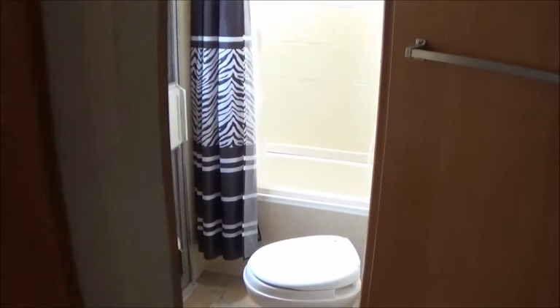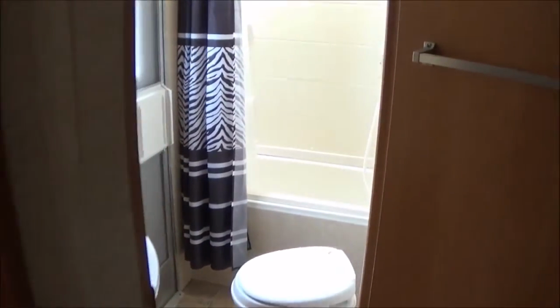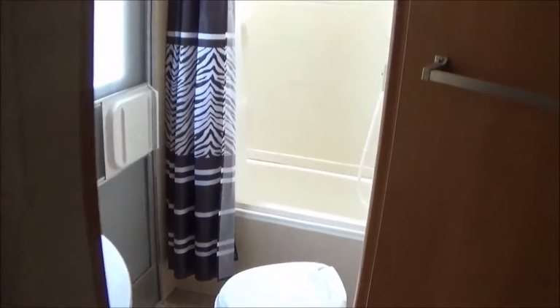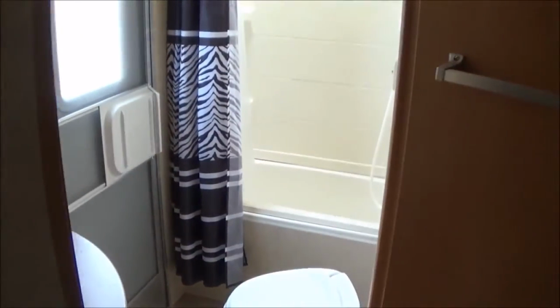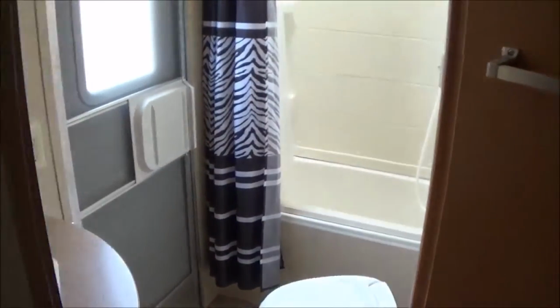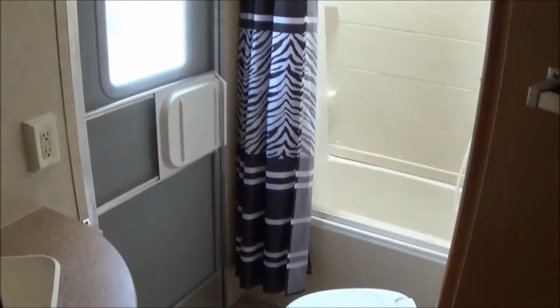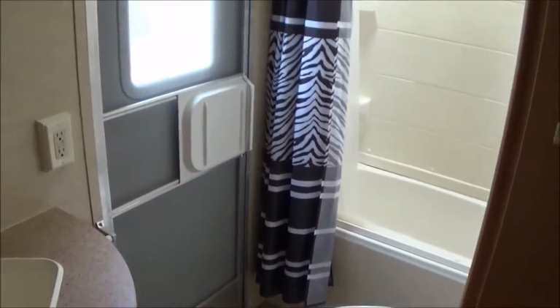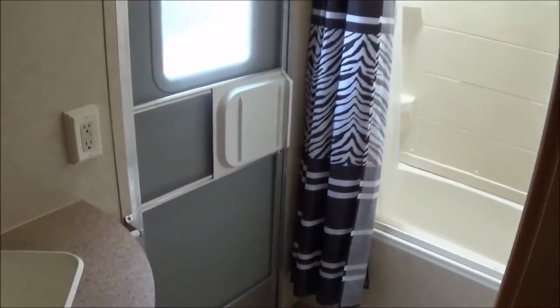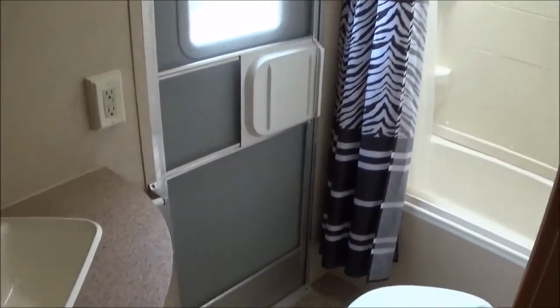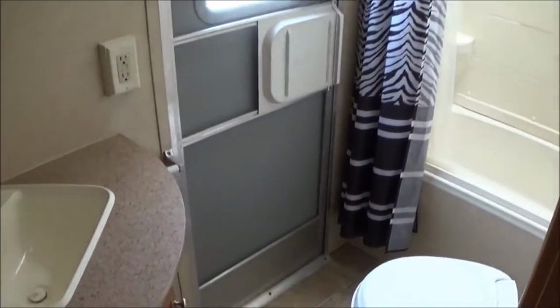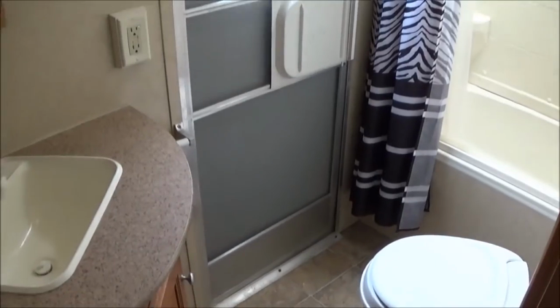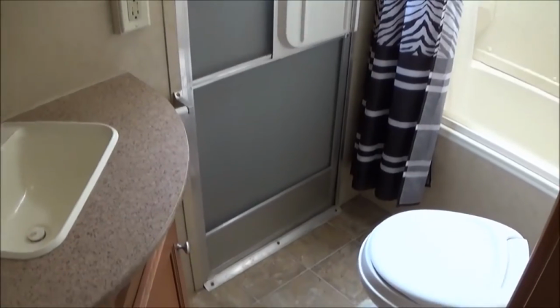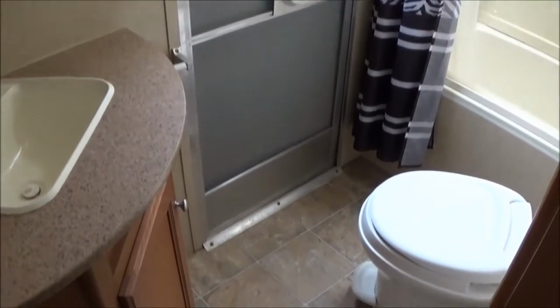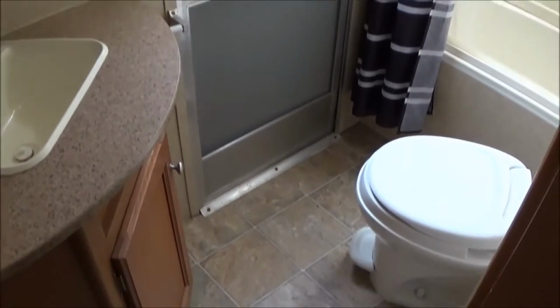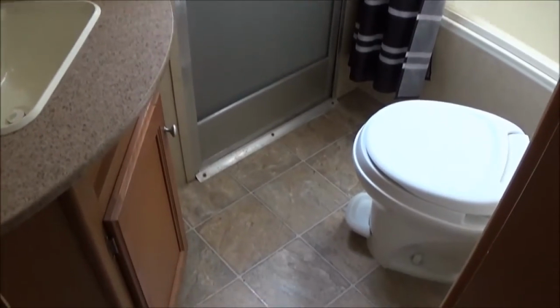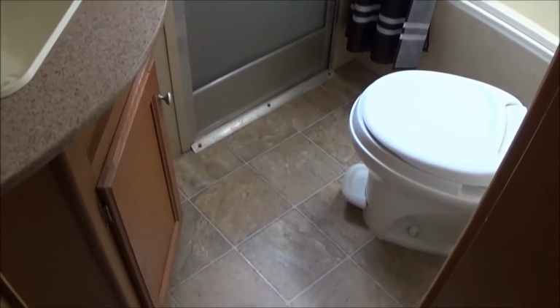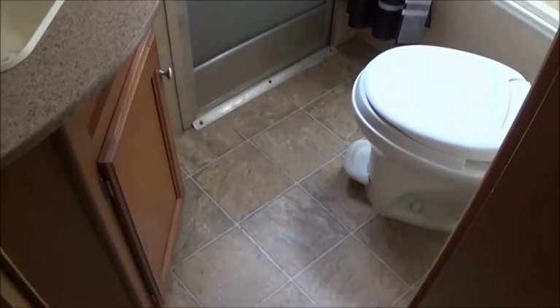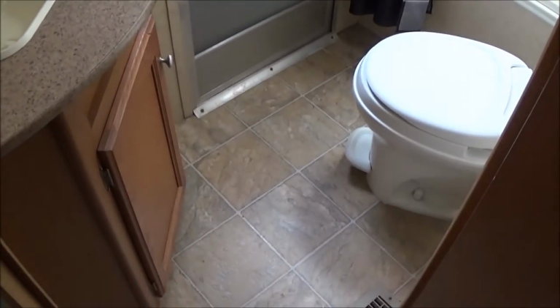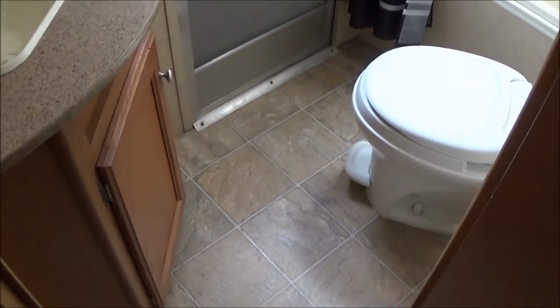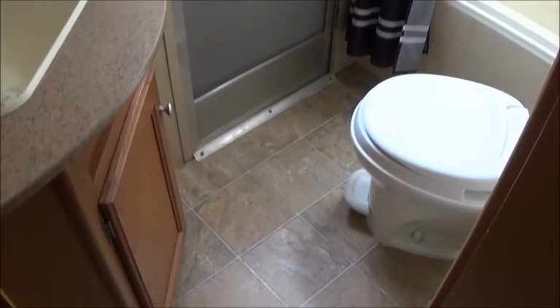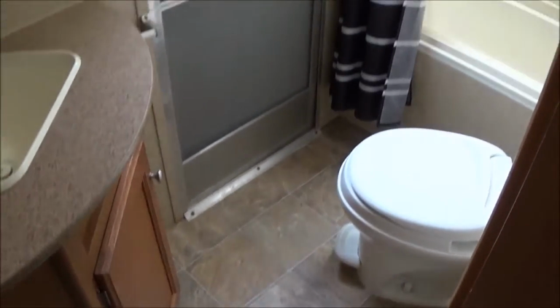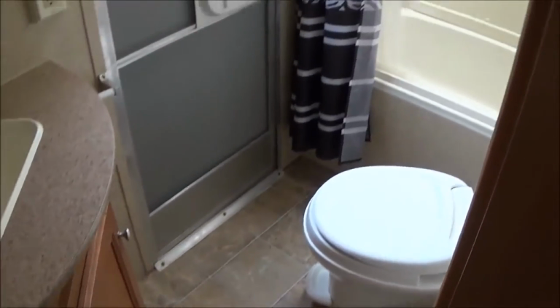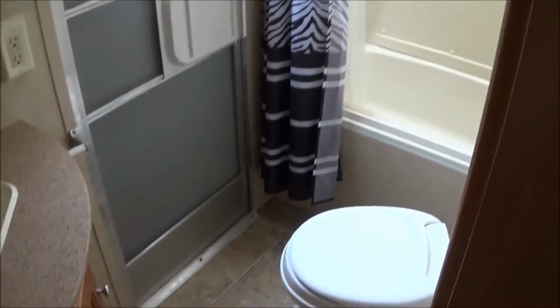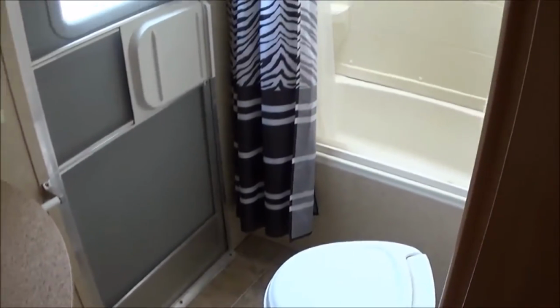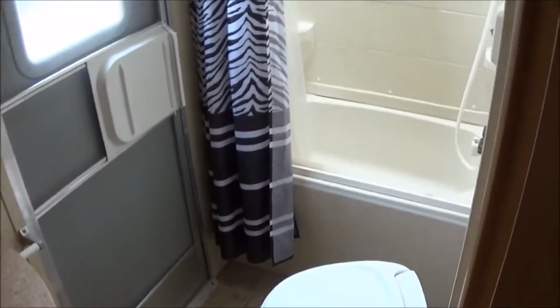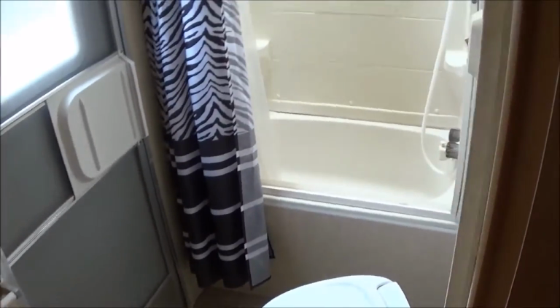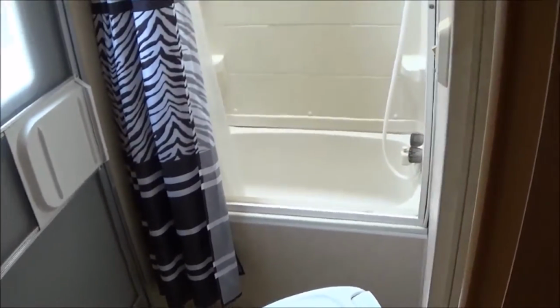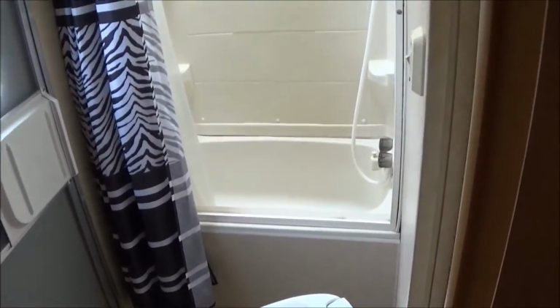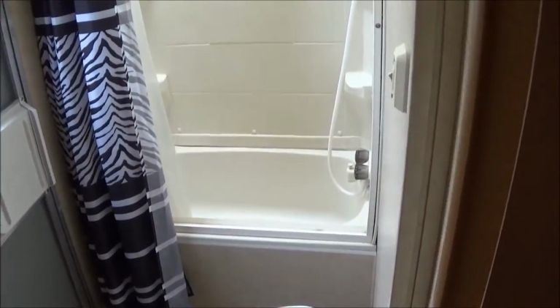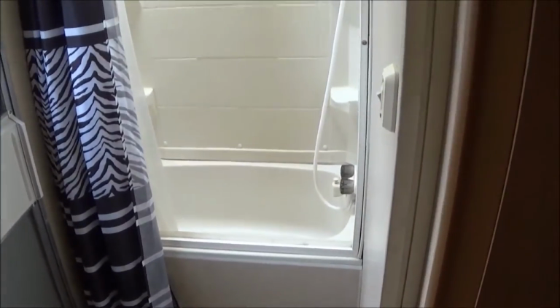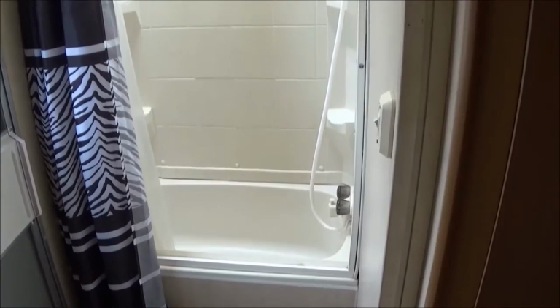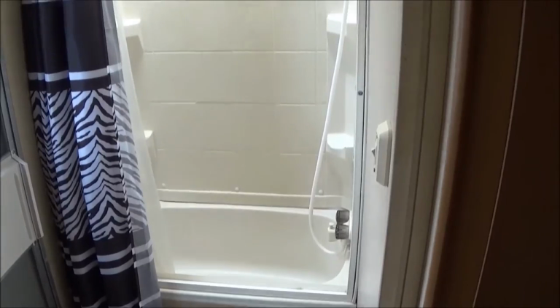It has its own separate door going to the outside into the bathroom — foot flush toilet, nice tub with surround.